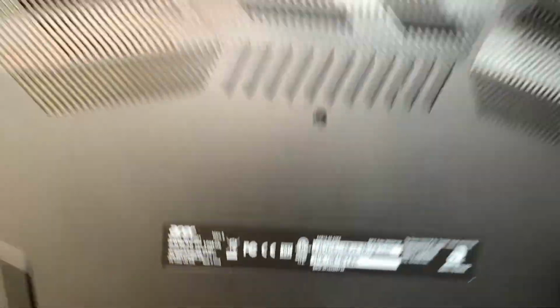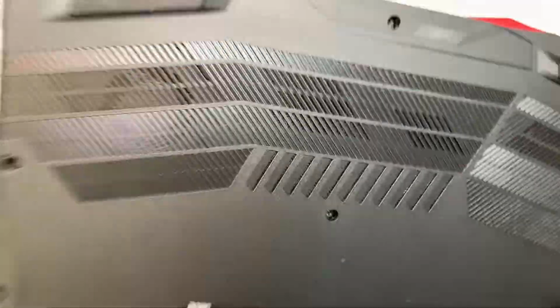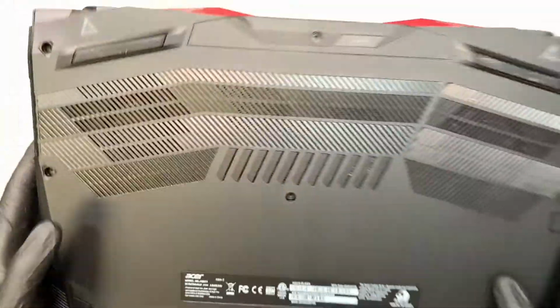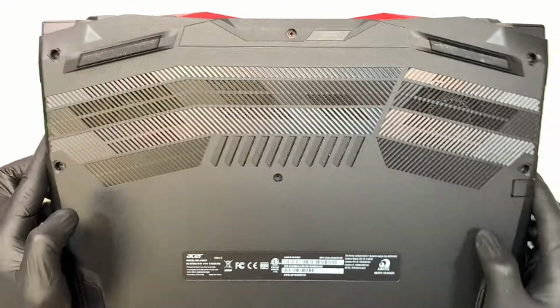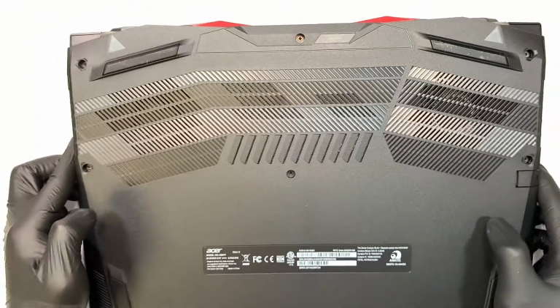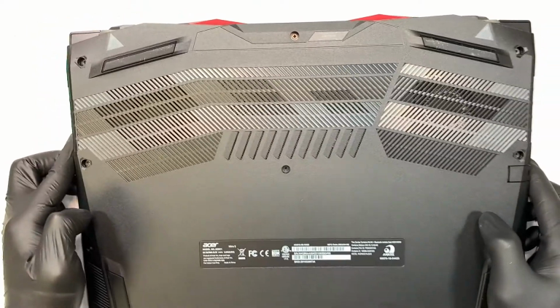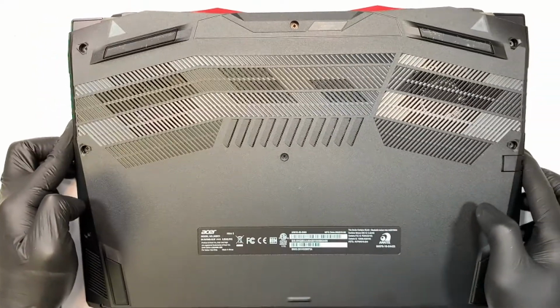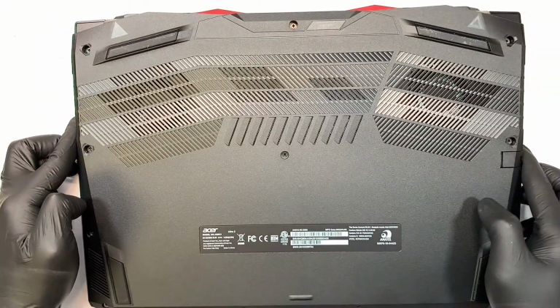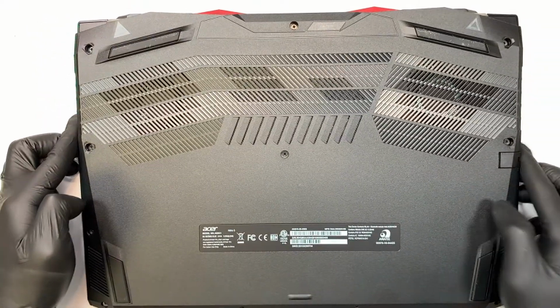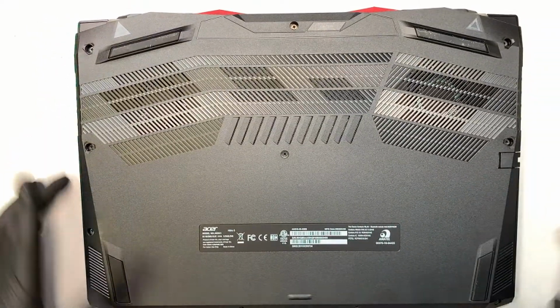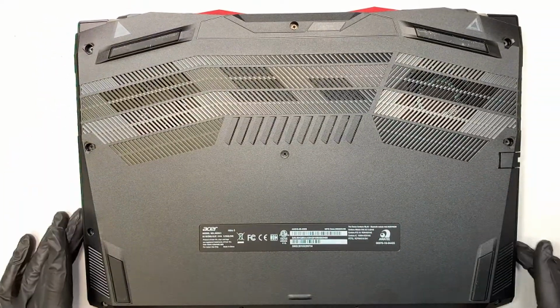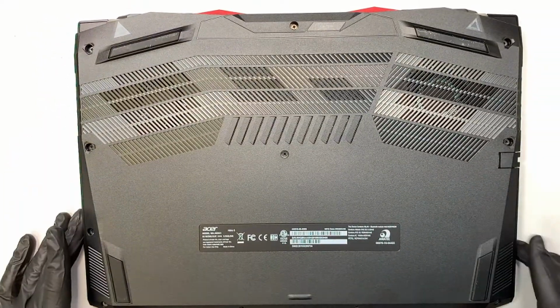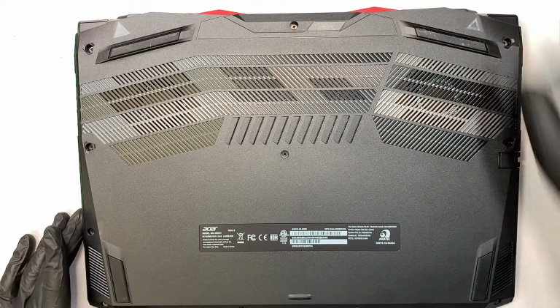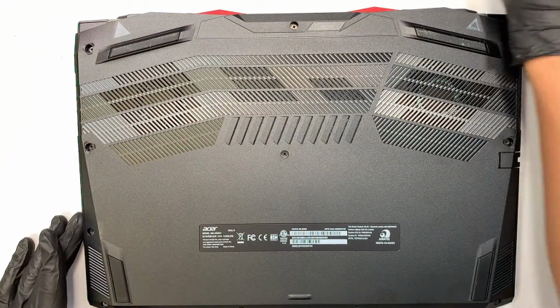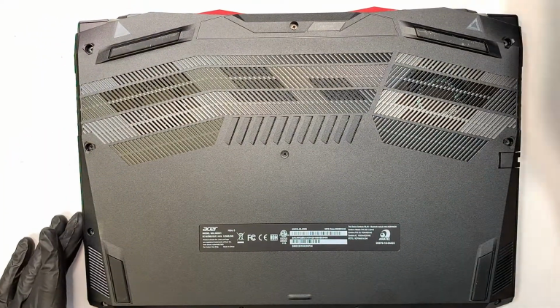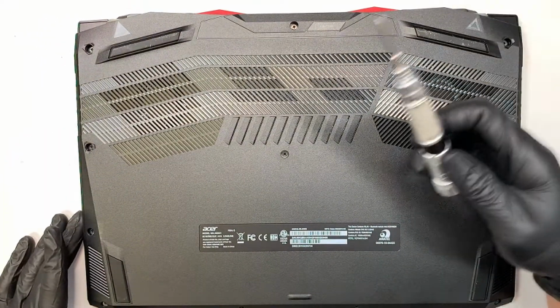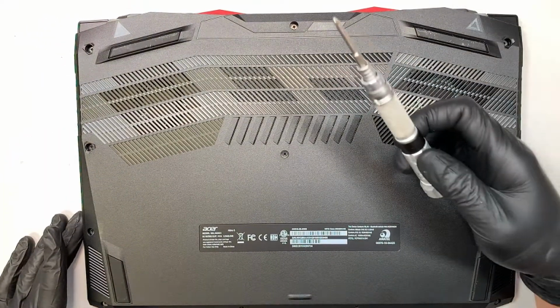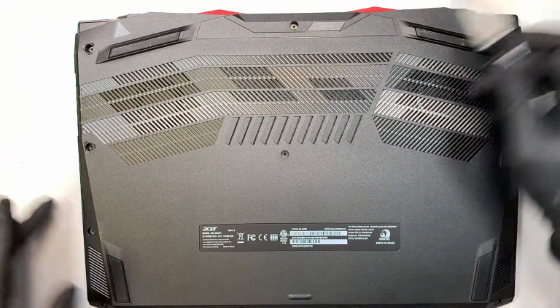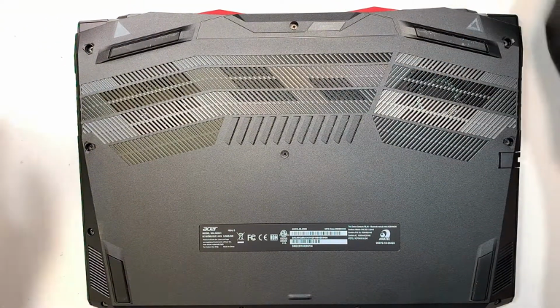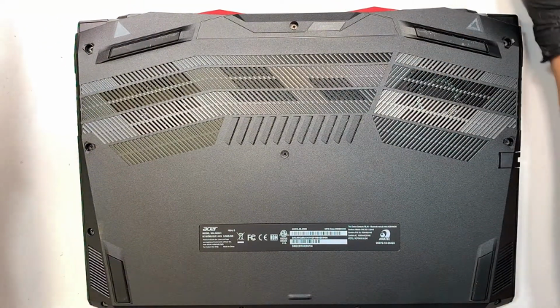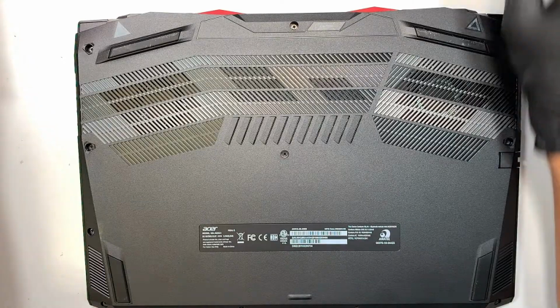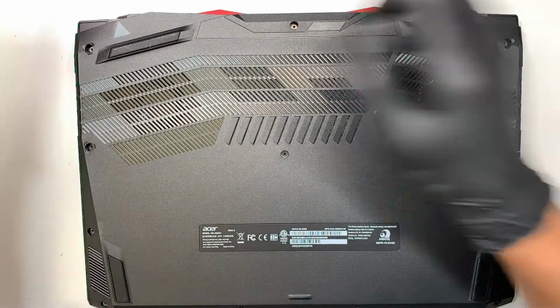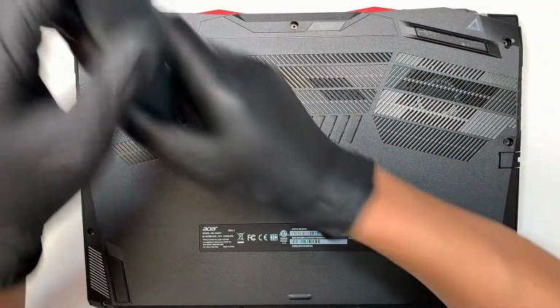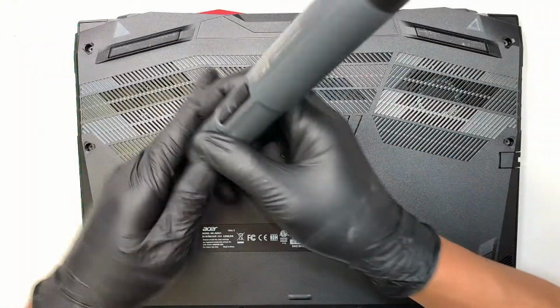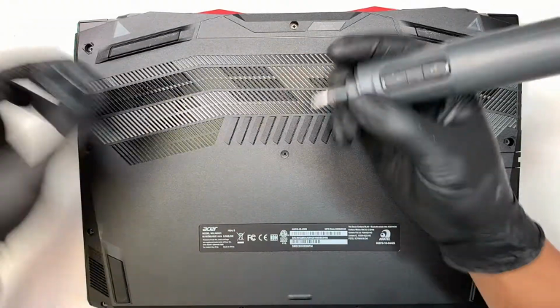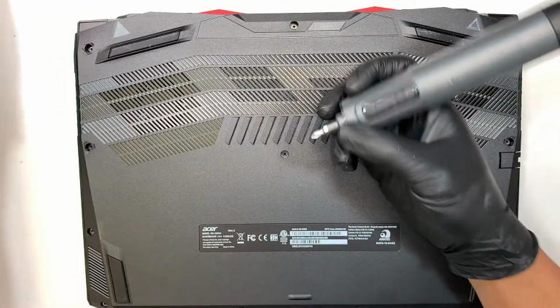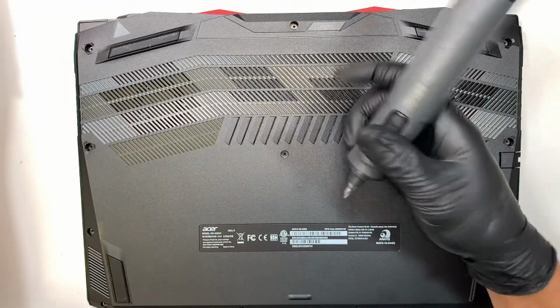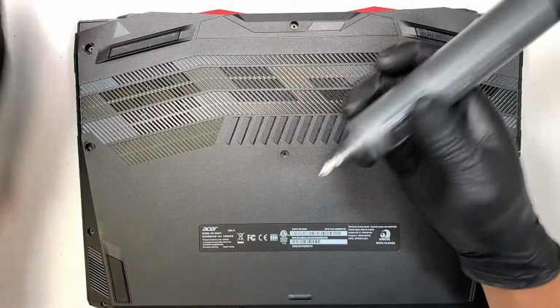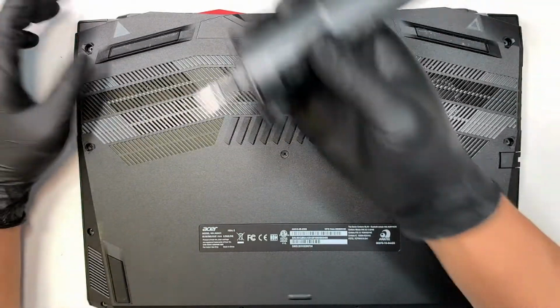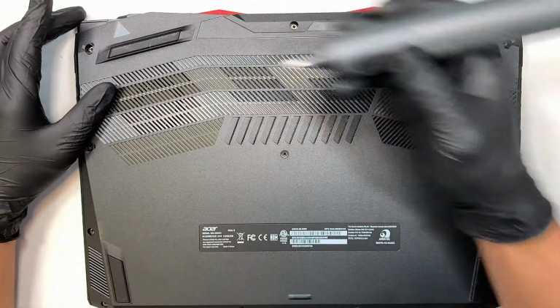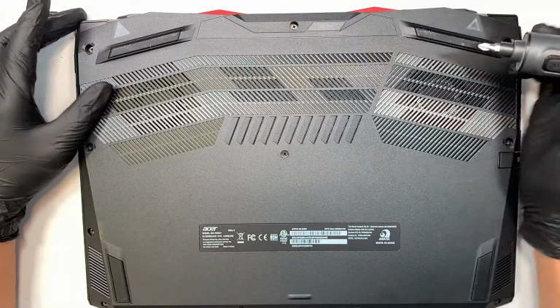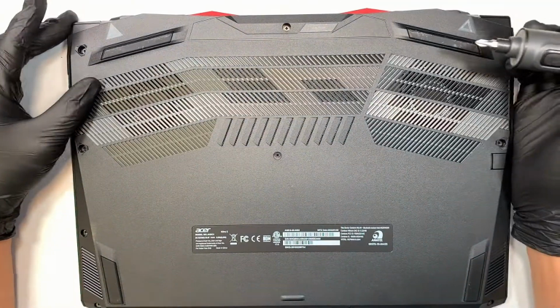The first thing you'll want to do is to get yourself a Phillips screwdriver. I'll be using the electric one.